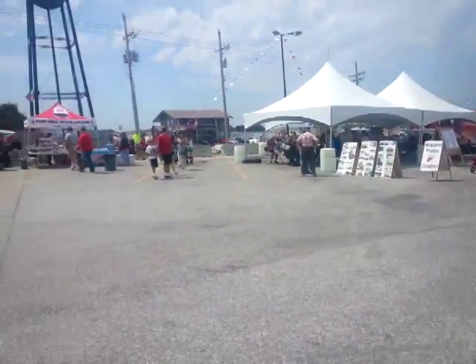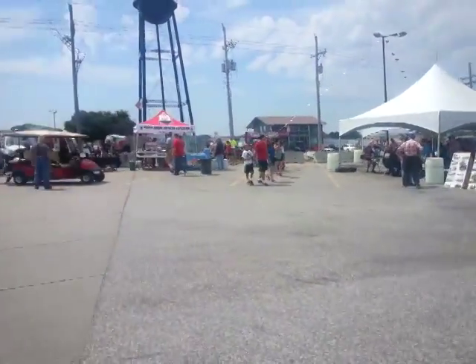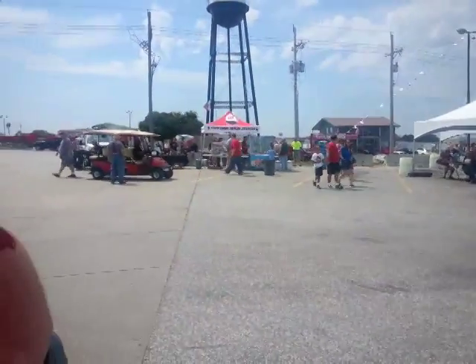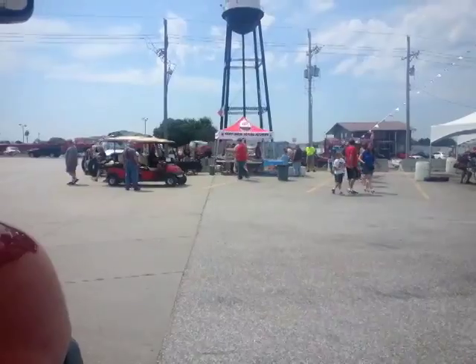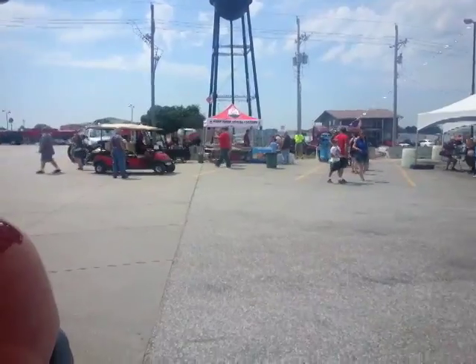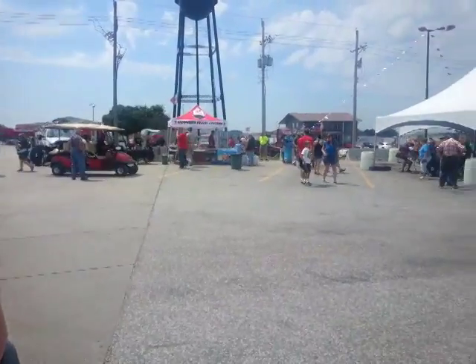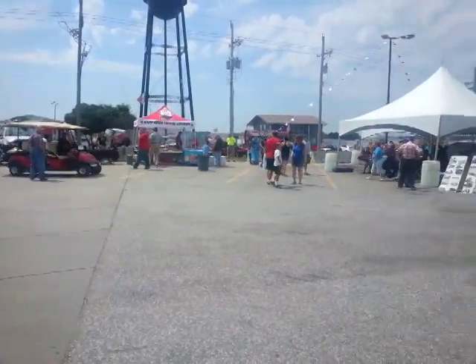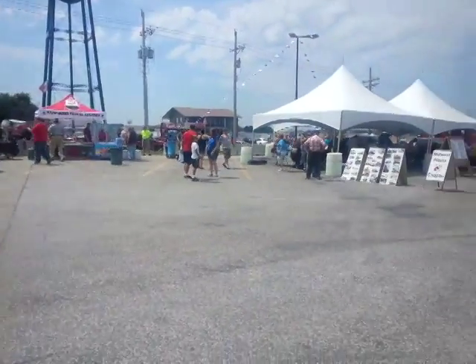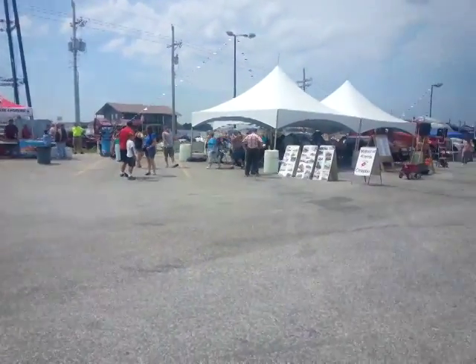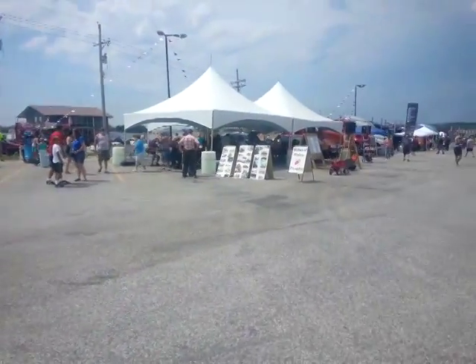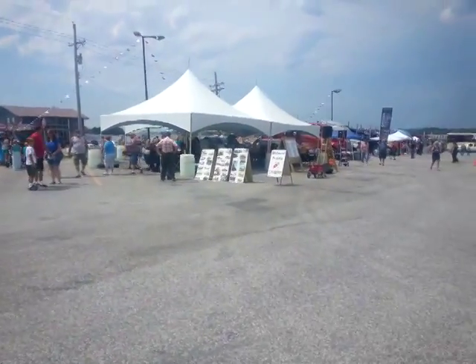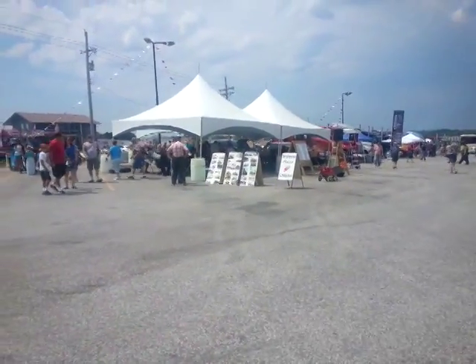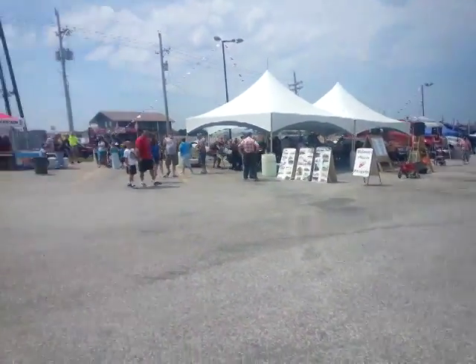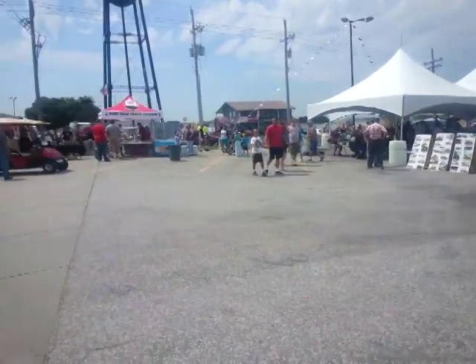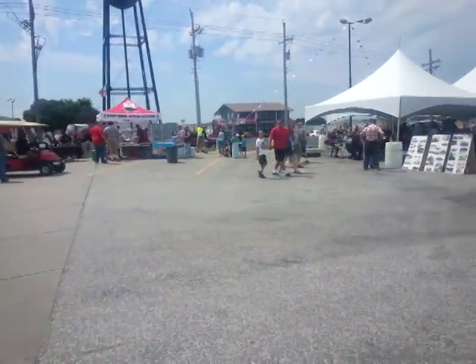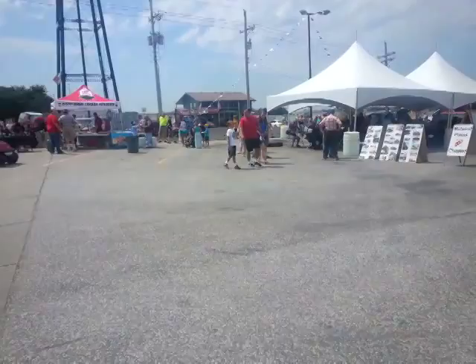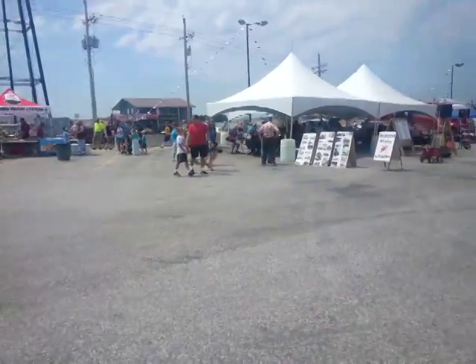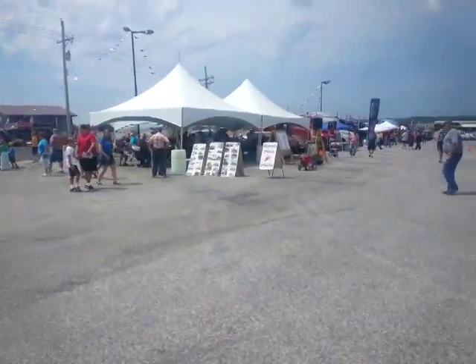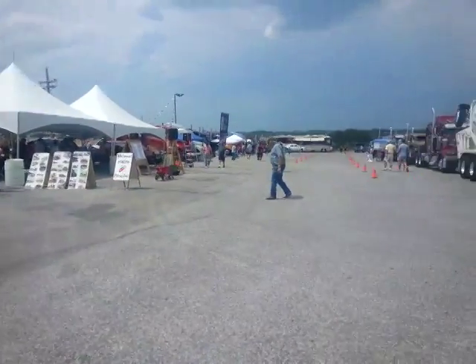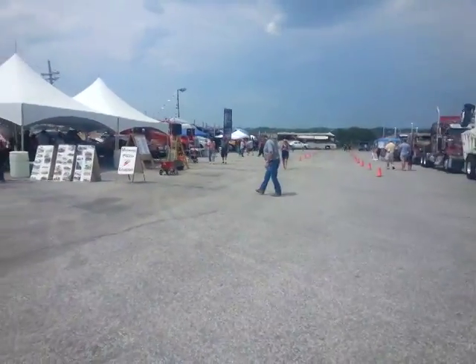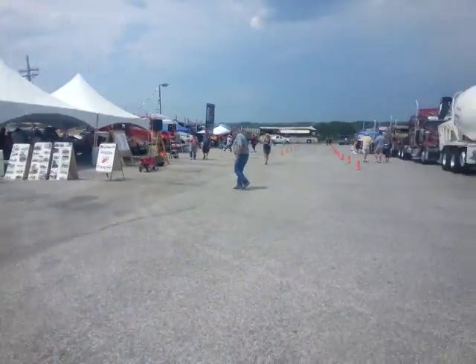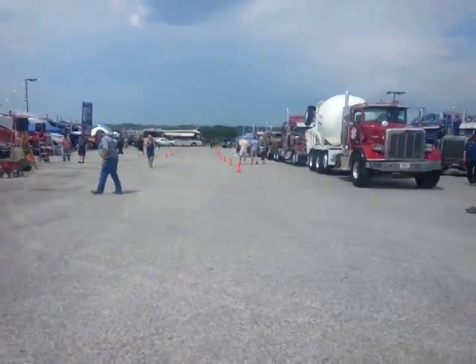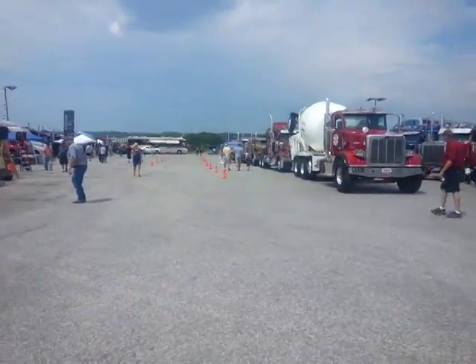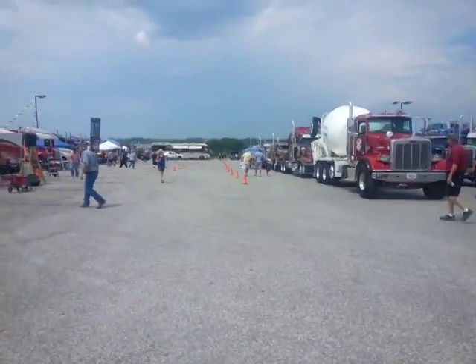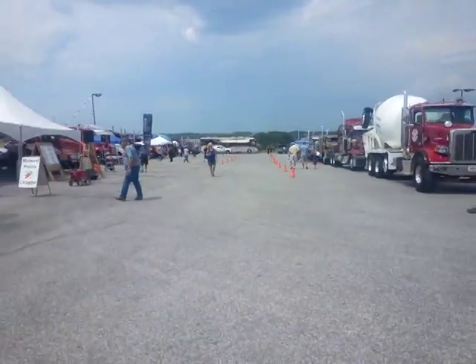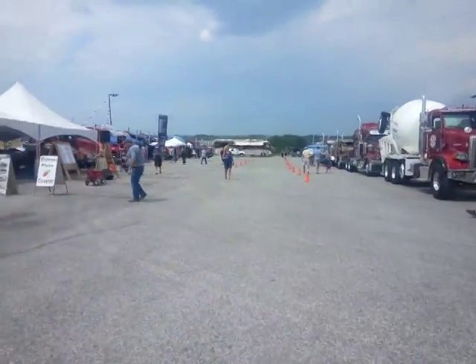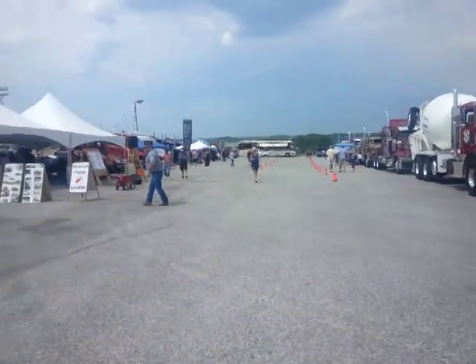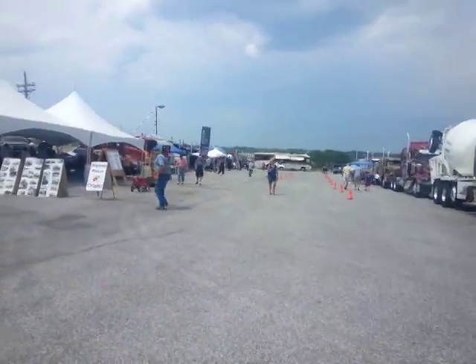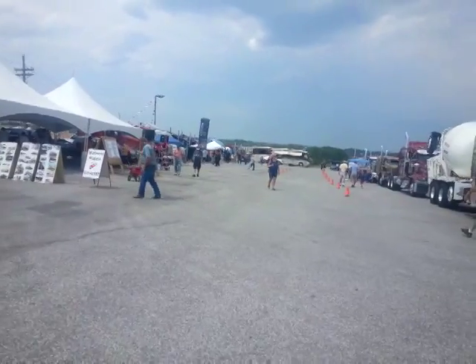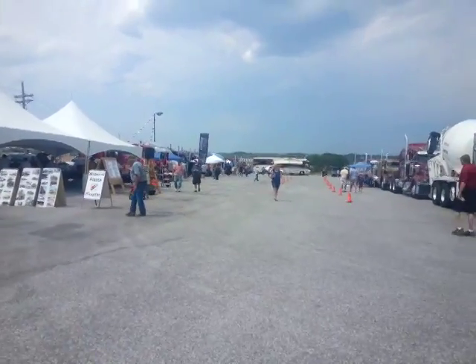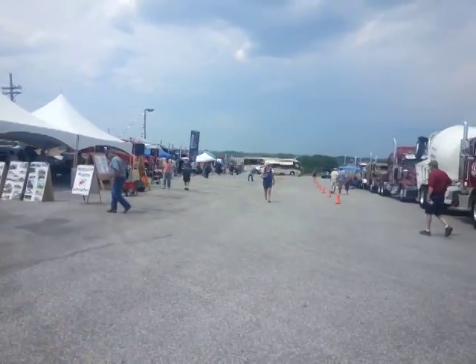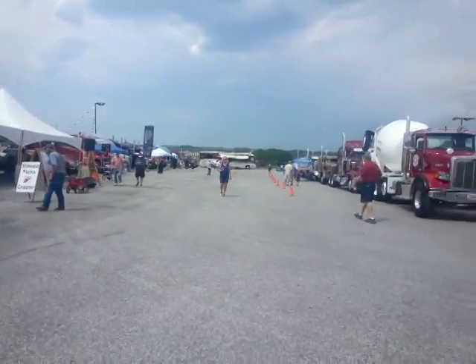You can see what's all going on out here — all kinds of different stuff going on. Country music, got food over here, and all kinds of old antique trucks. A lot of people out here today too. A little breezy, but it's good.